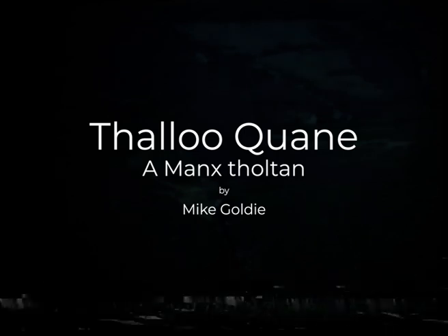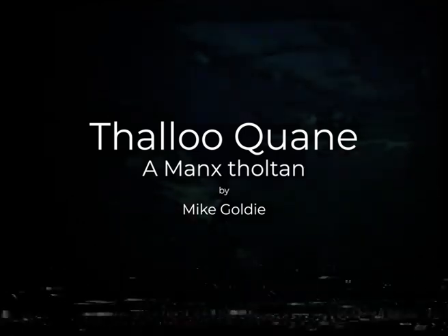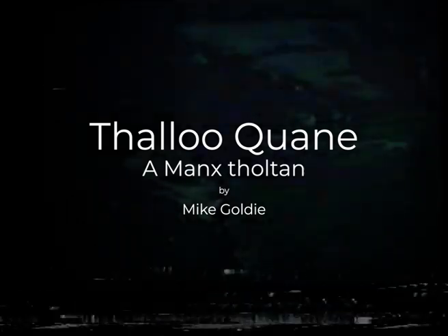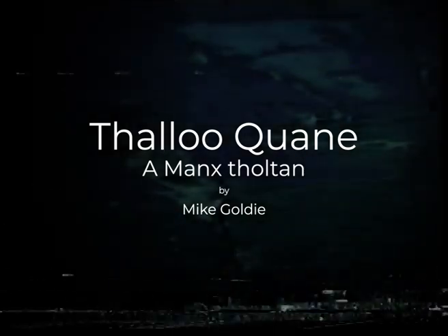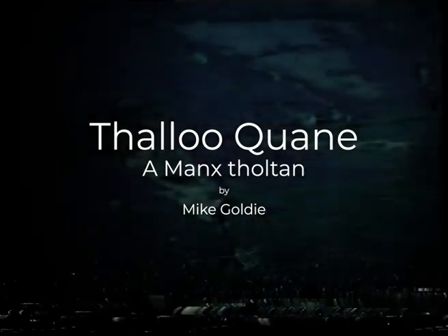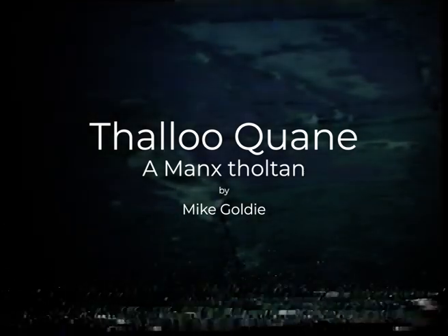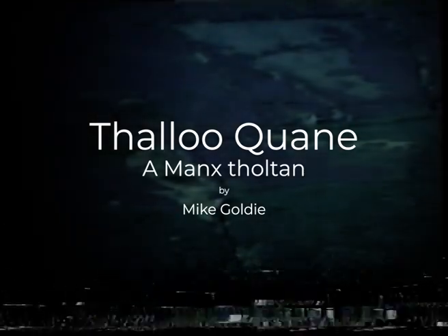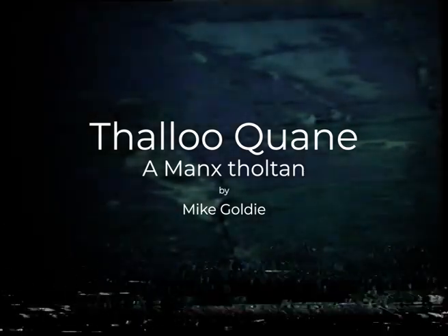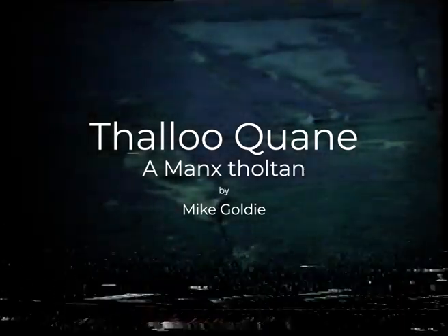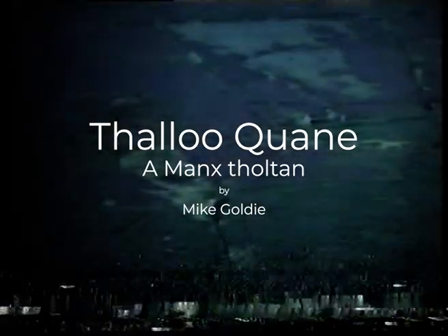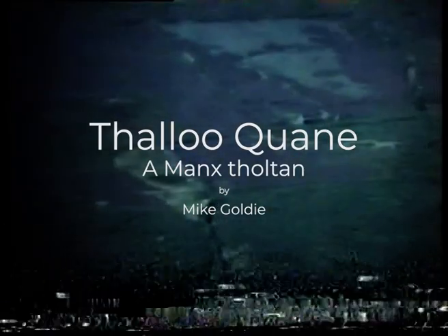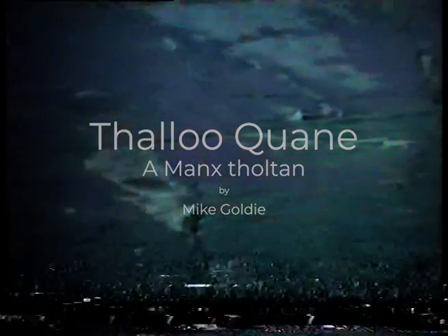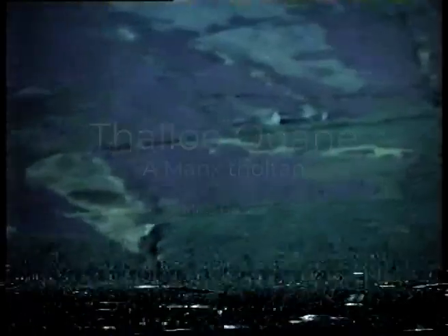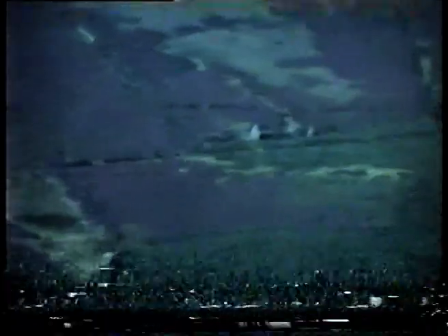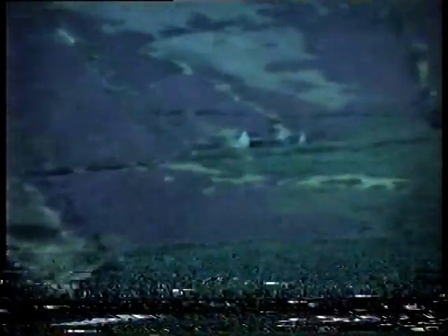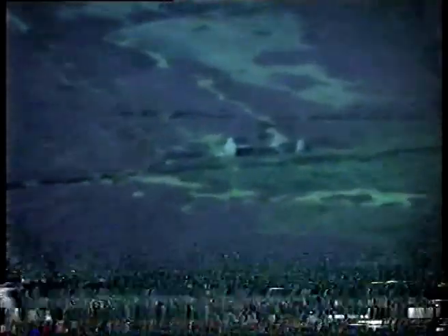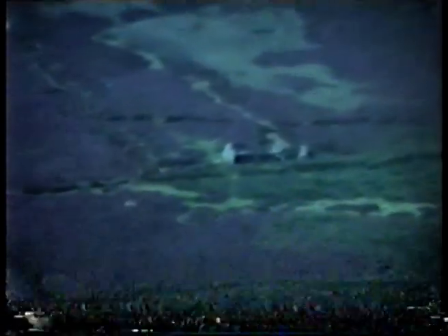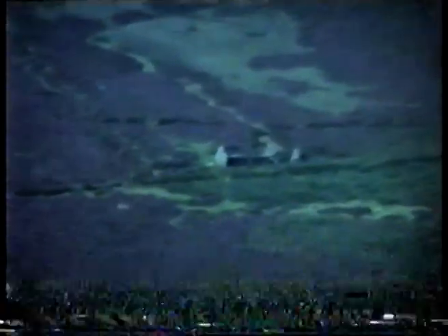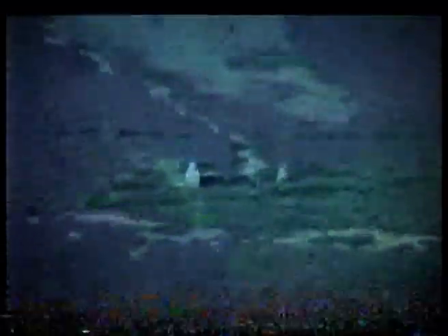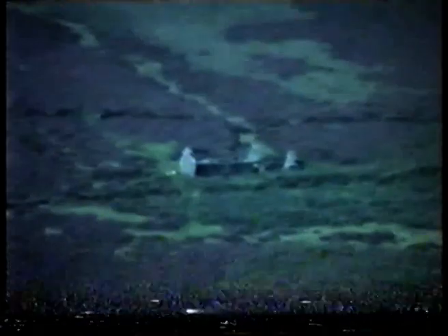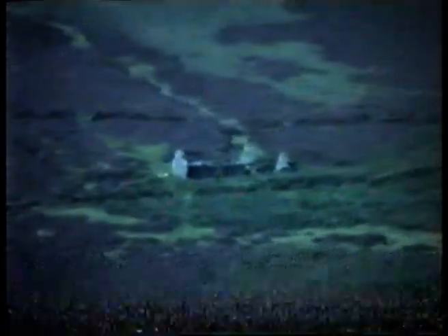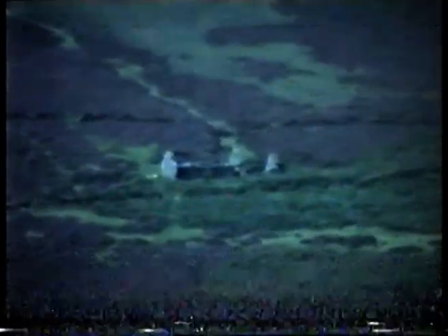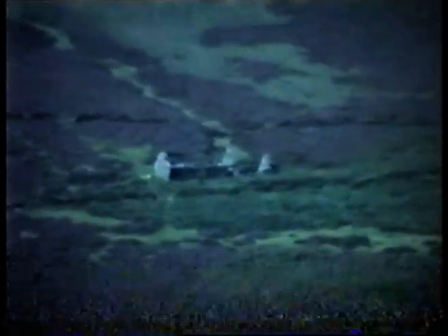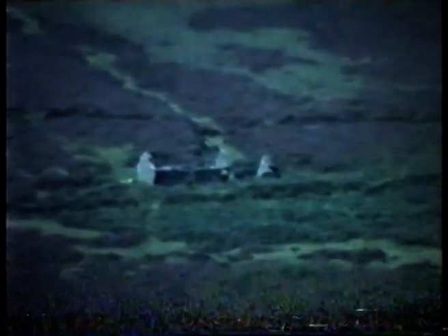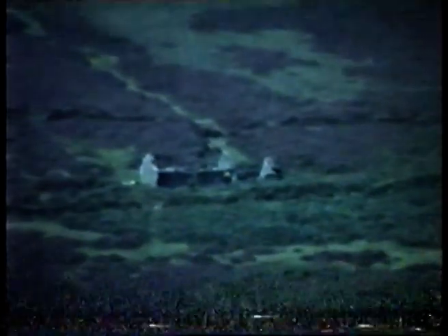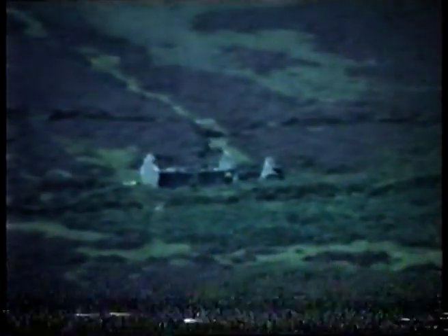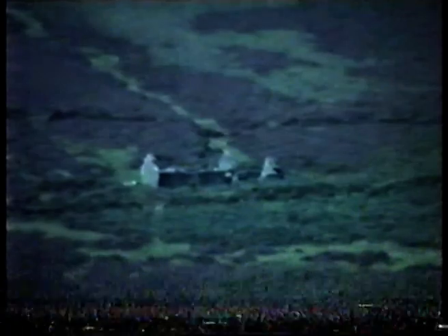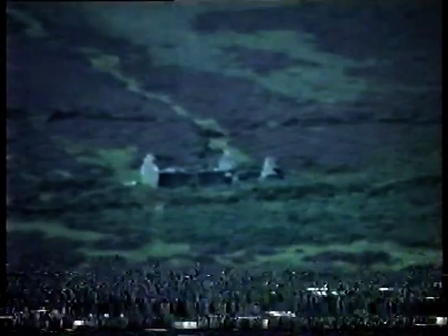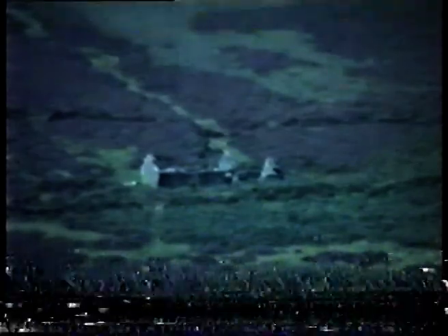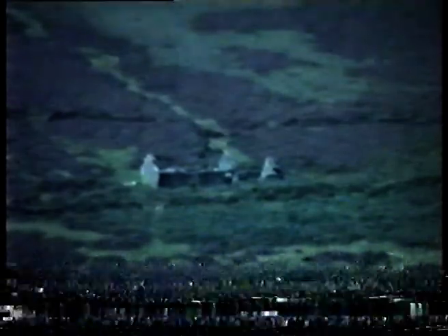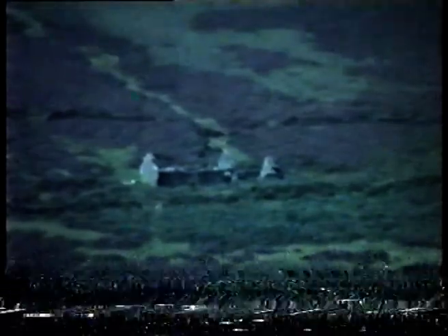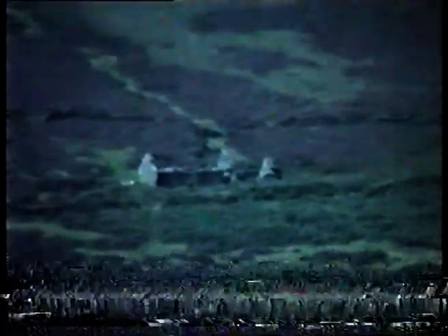Thalu Quain — you can just make it out among the heather there. You're looking across the valley now. This is on the eastern slopes of Dalby Mountain. If you drop down there, you come to the Glenrushet River.